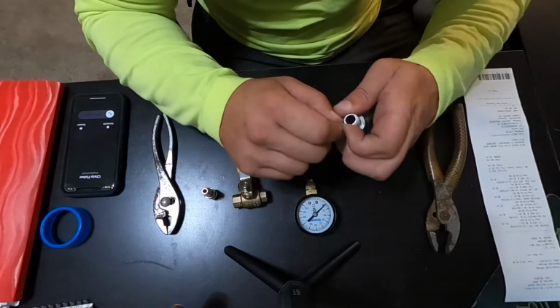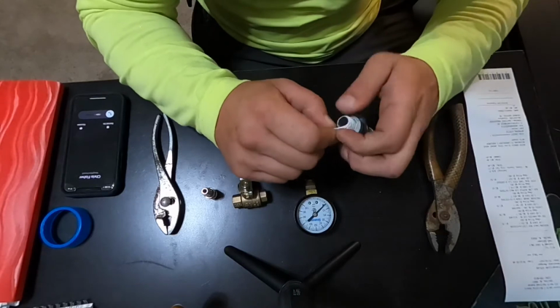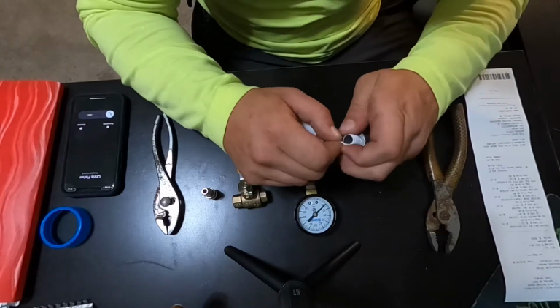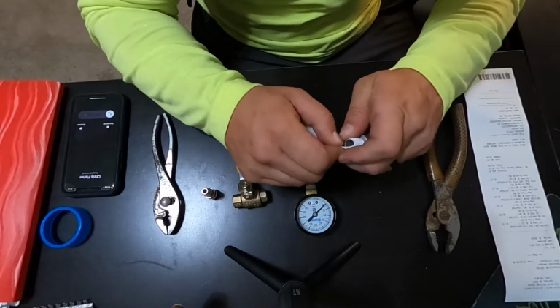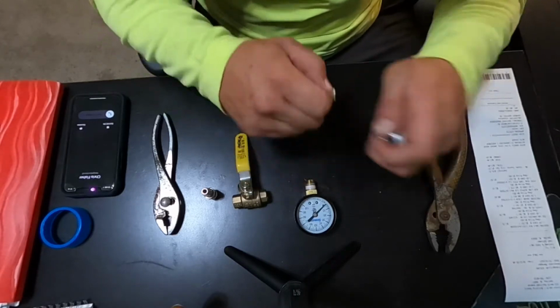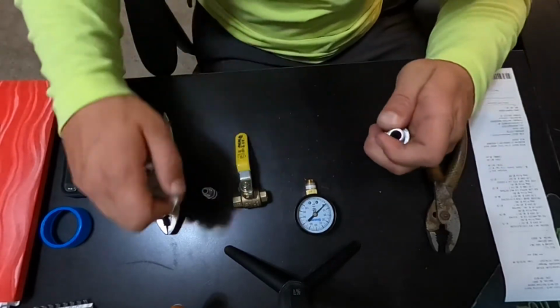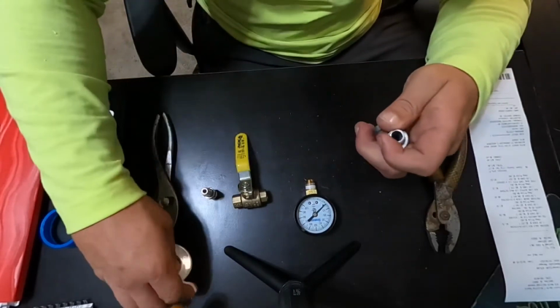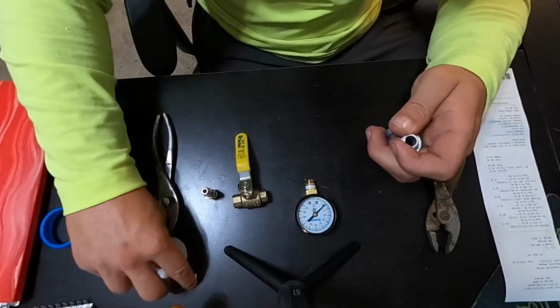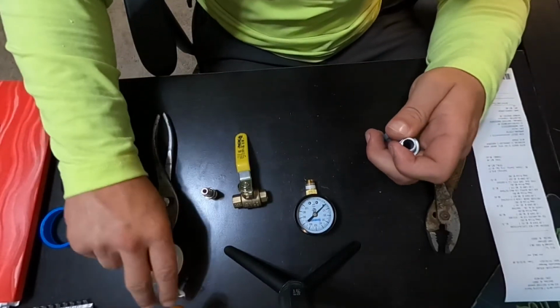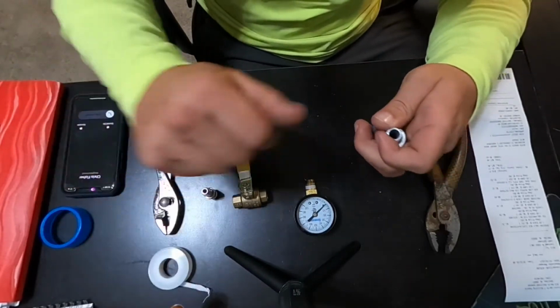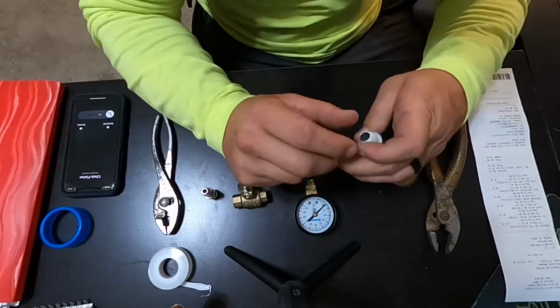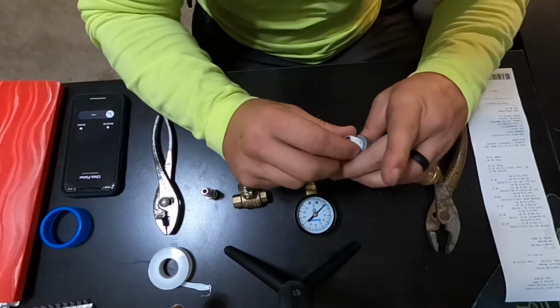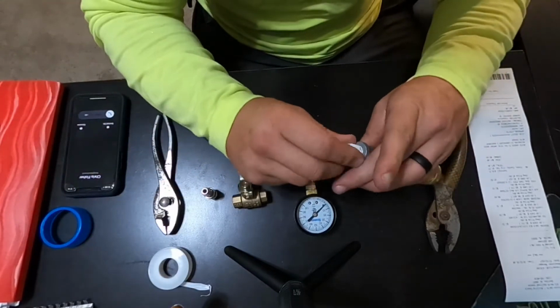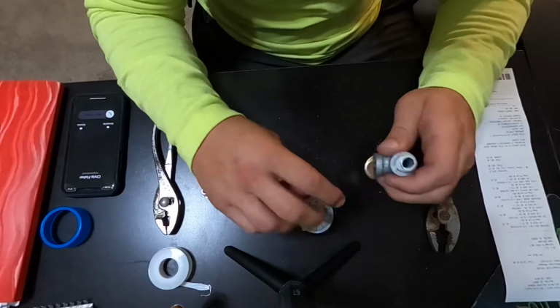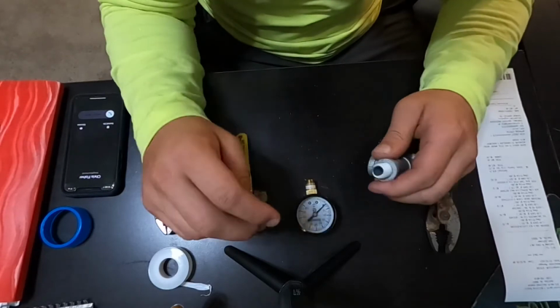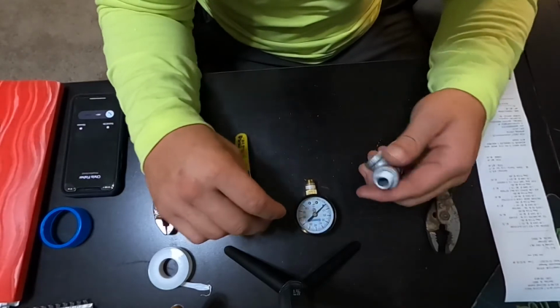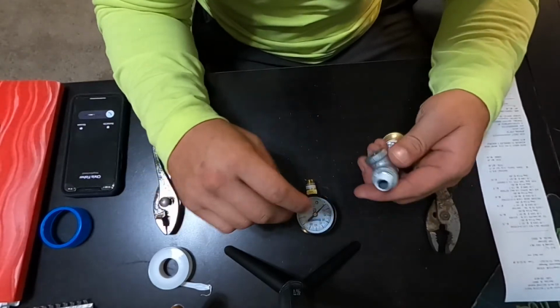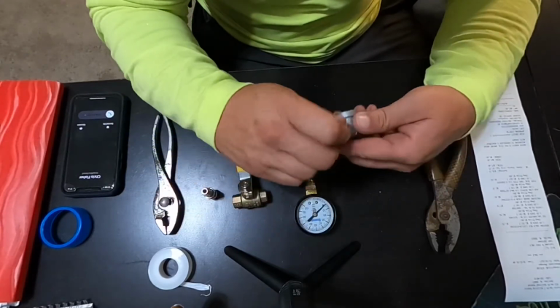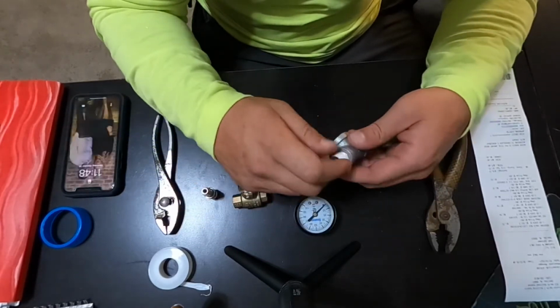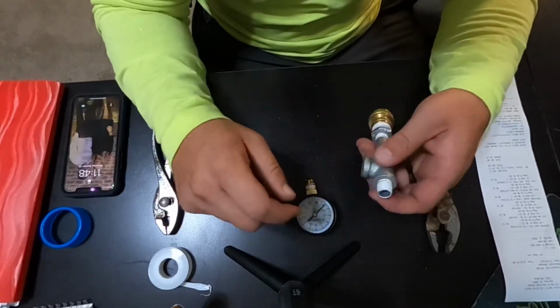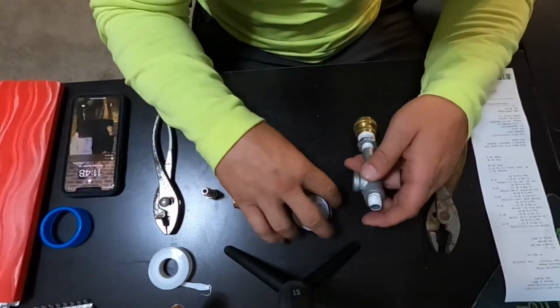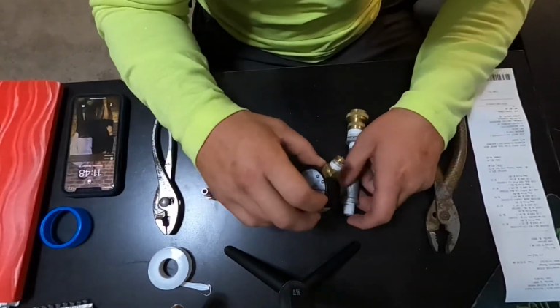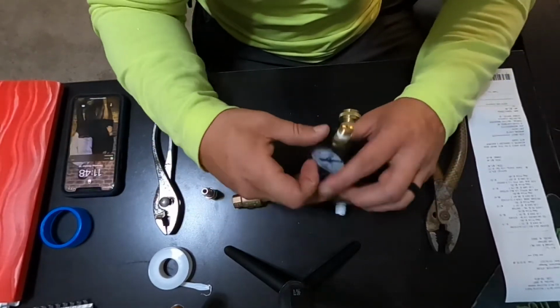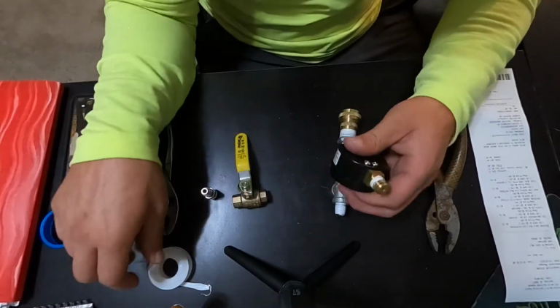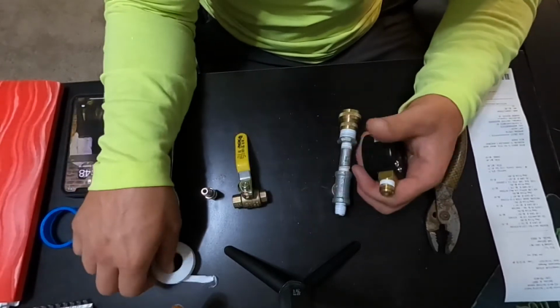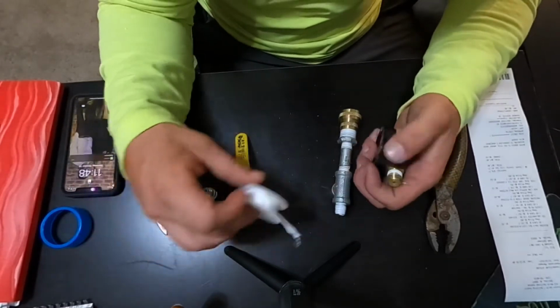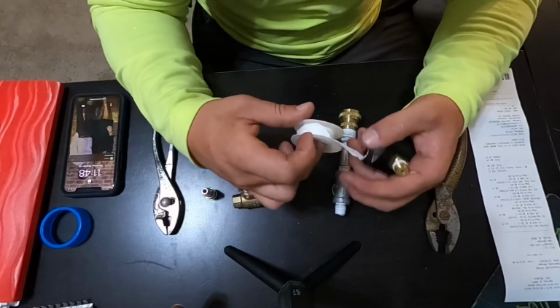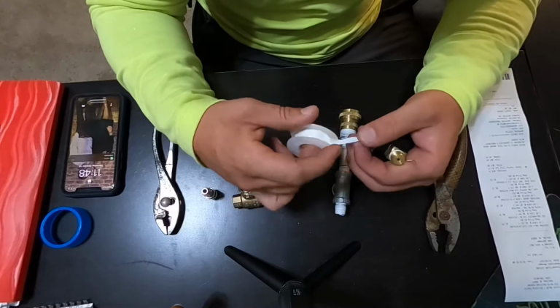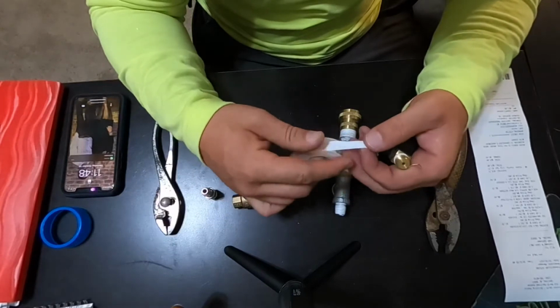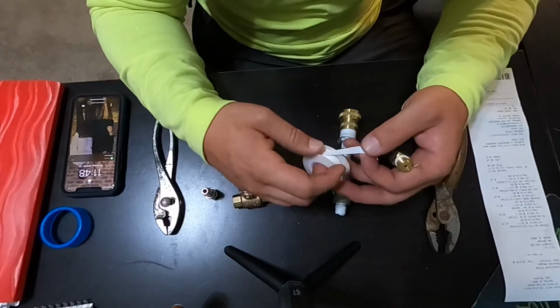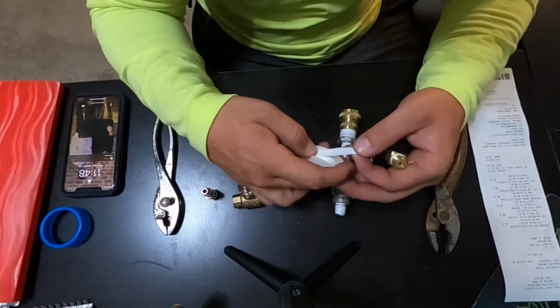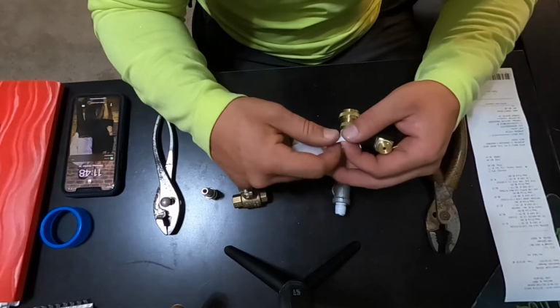The reason it's important to Teflon tape all of these fittings is so that you do not have any kind of a leak. You certainly don't want the gauge you built to leak.